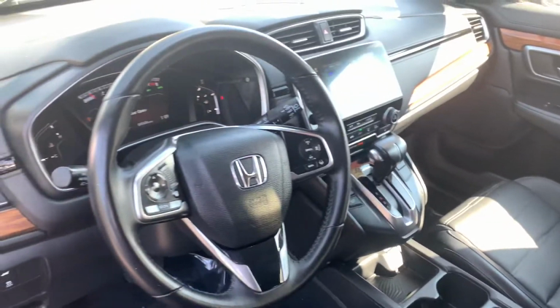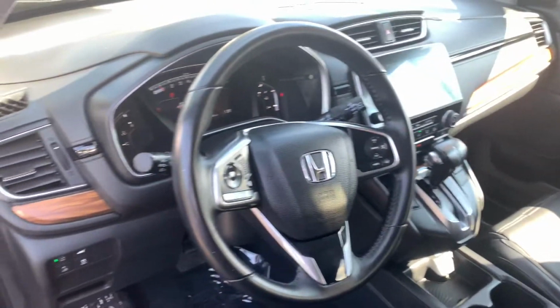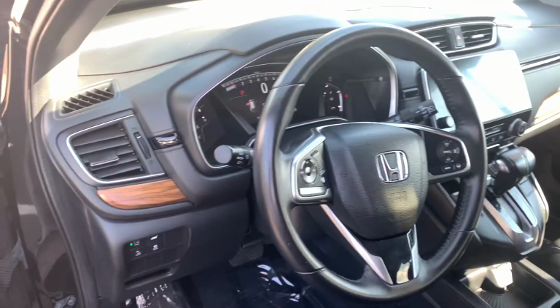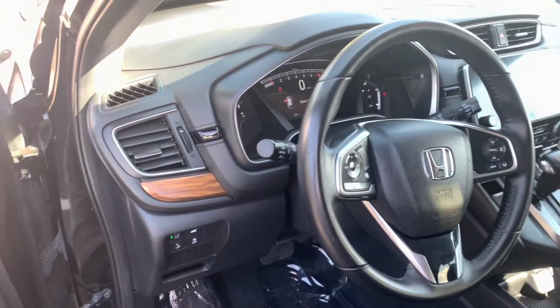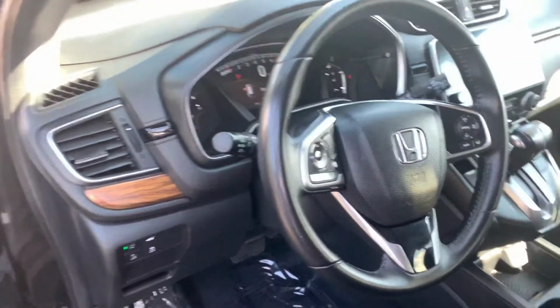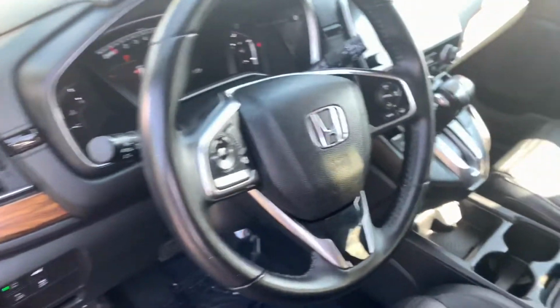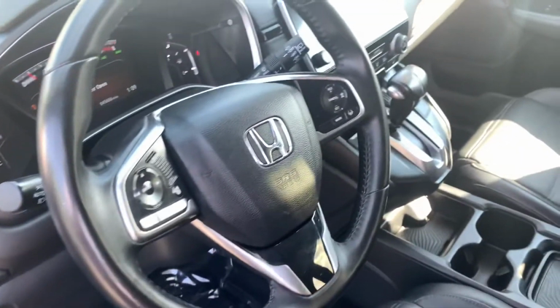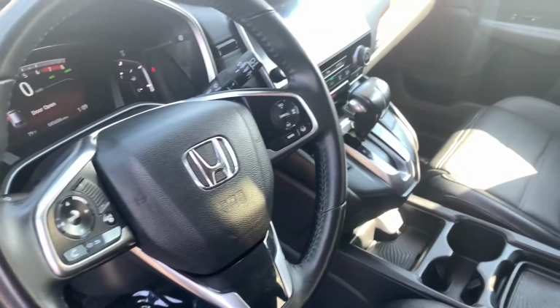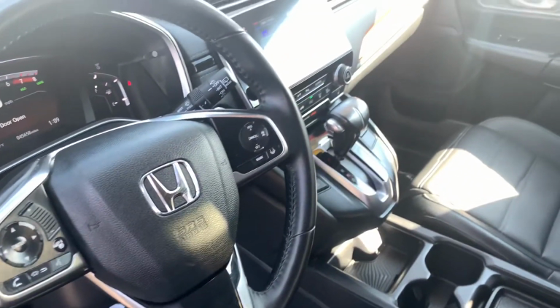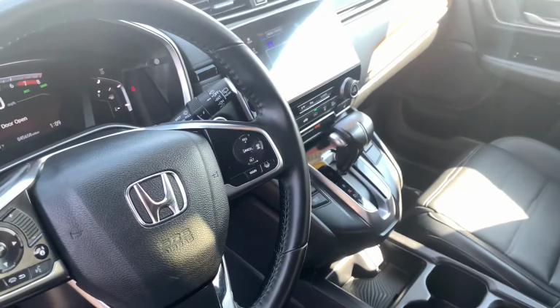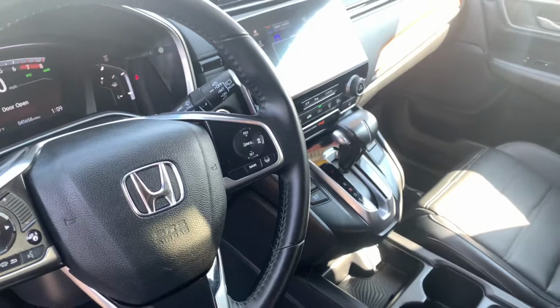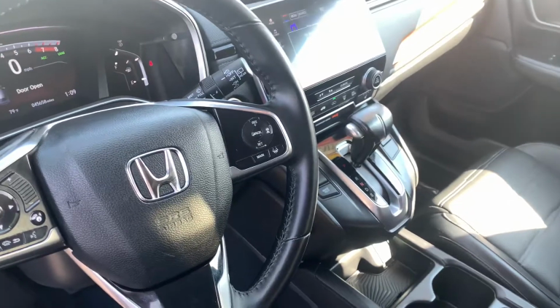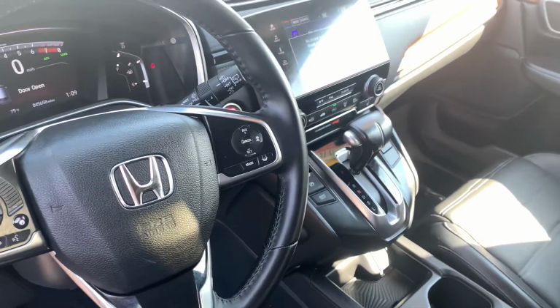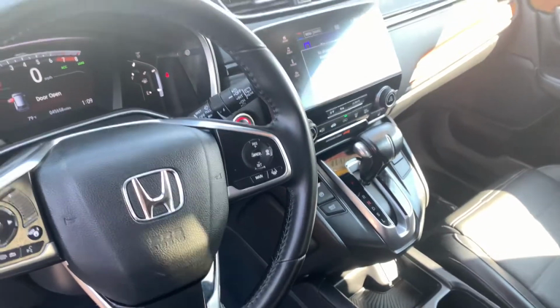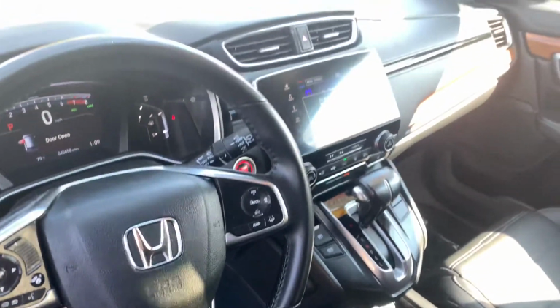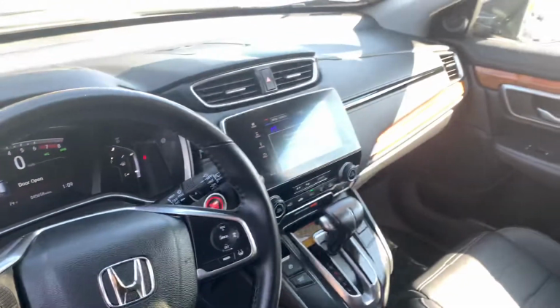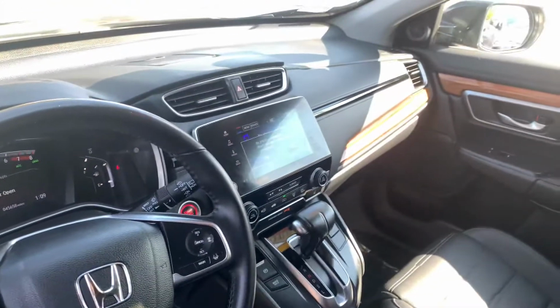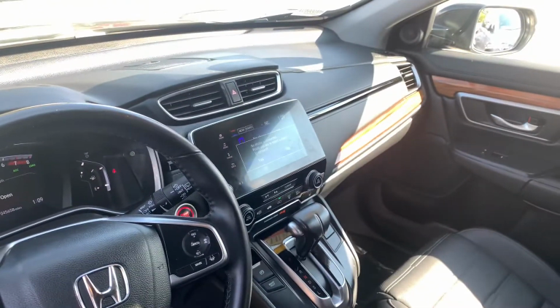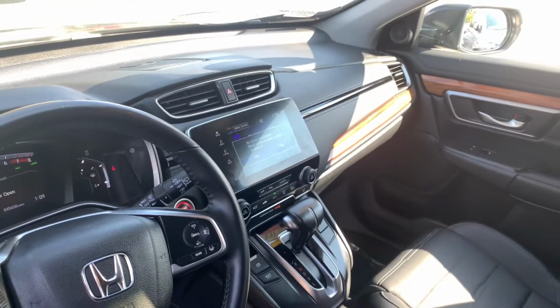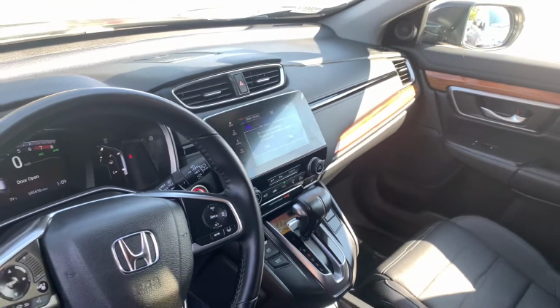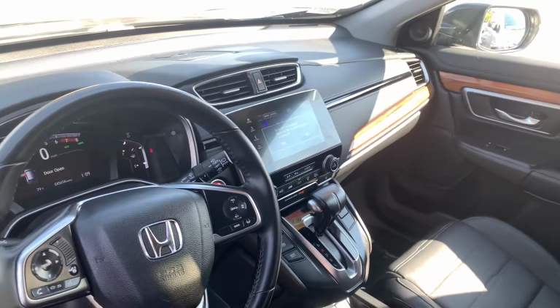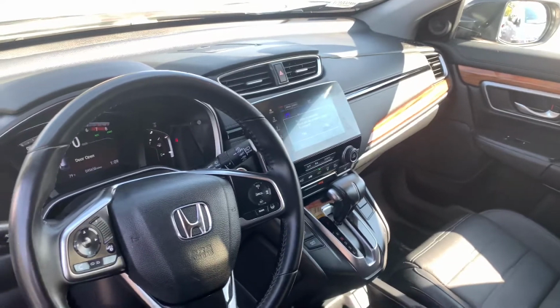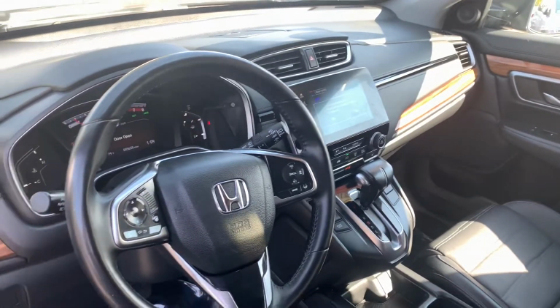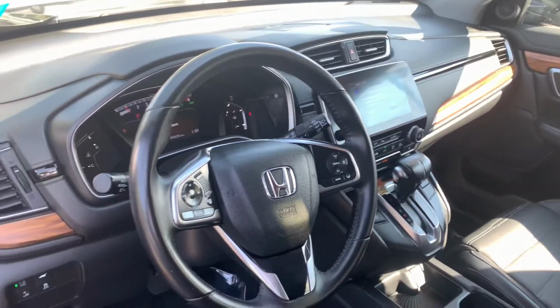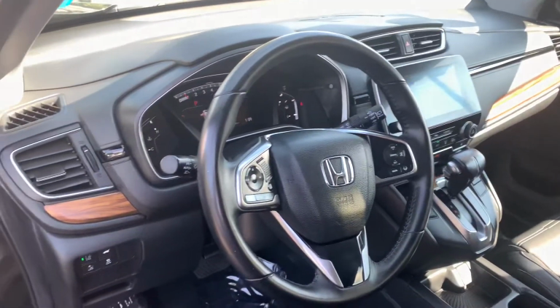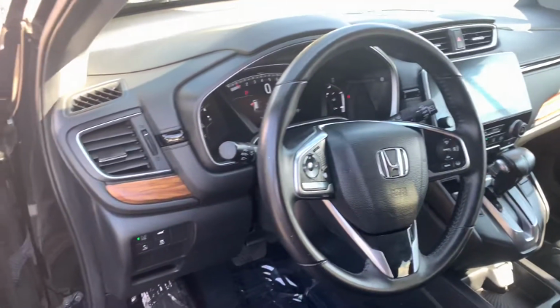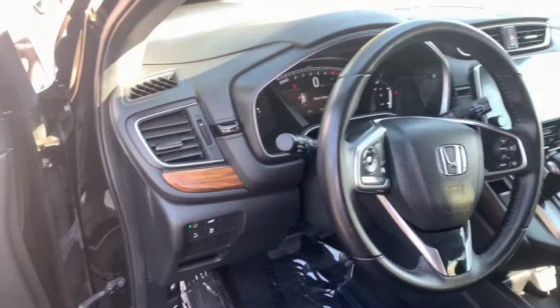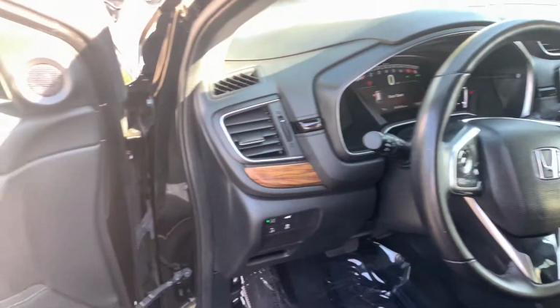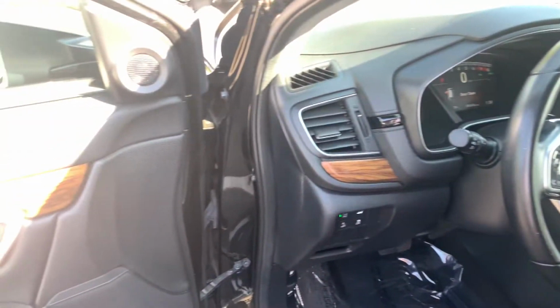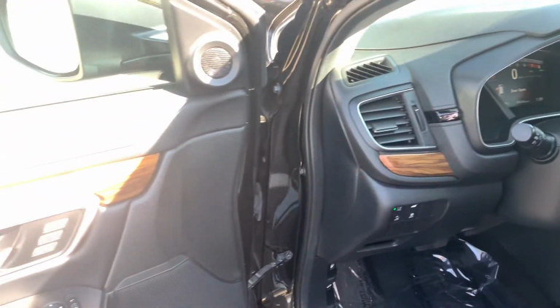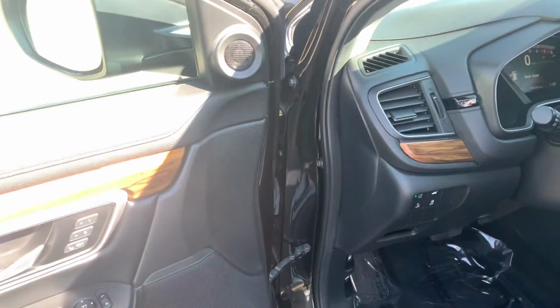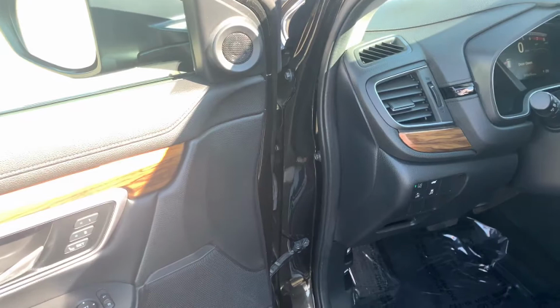You get remote engine start built in, also push button start, smart entry, dual climate control, and a large 8-inch display audio touchscreen featuring Apple CarPlay and Android Auto apps for more functionality with your smartphone, including navigation right on the vehicle screen.